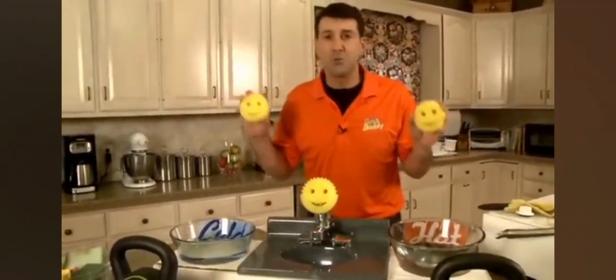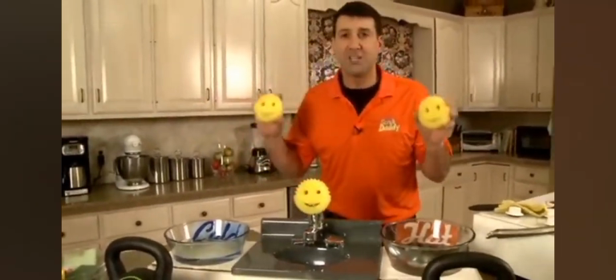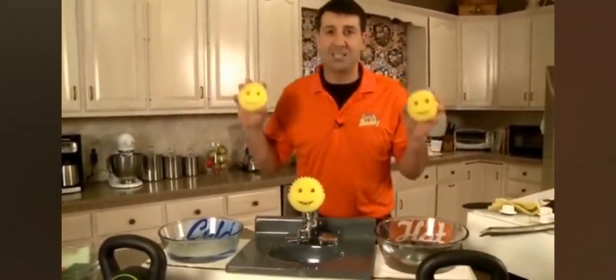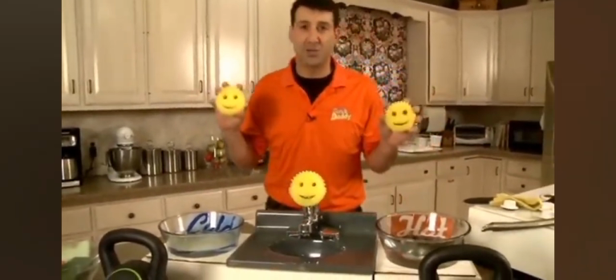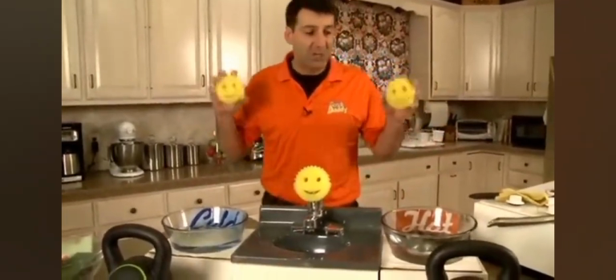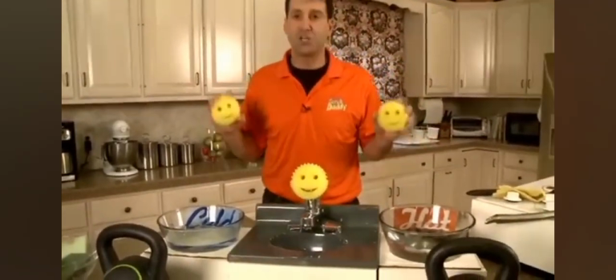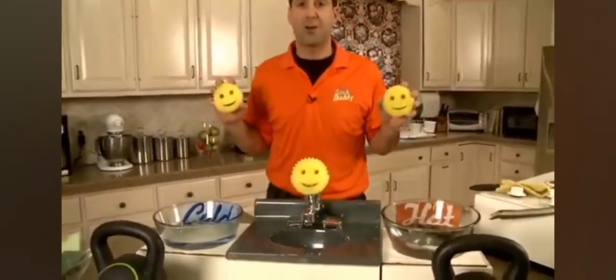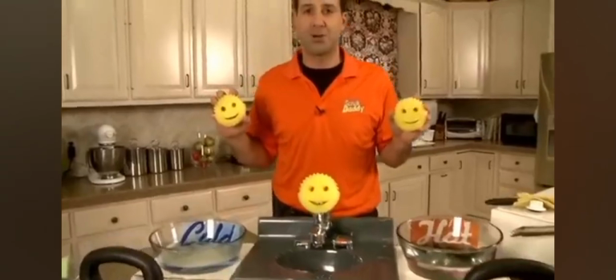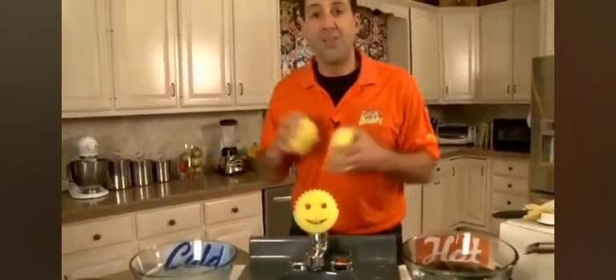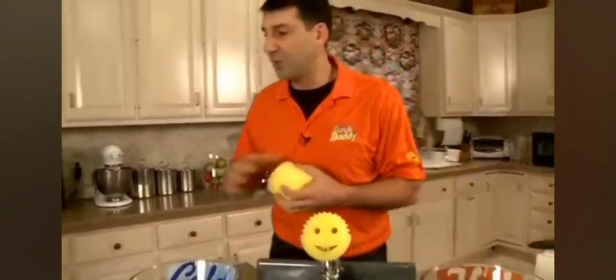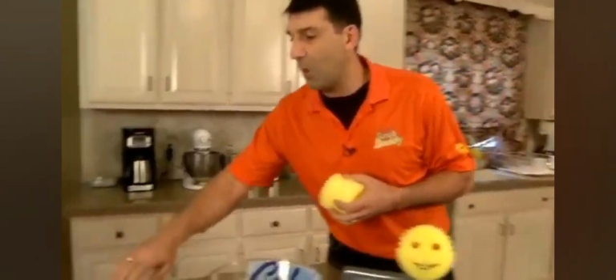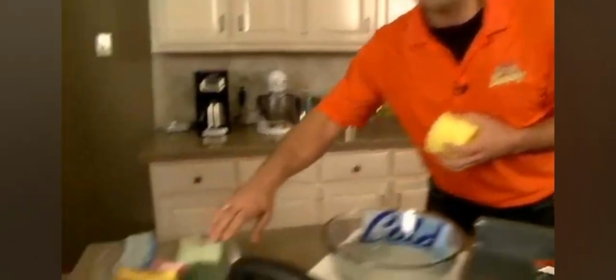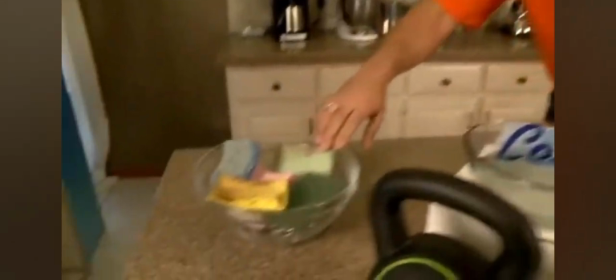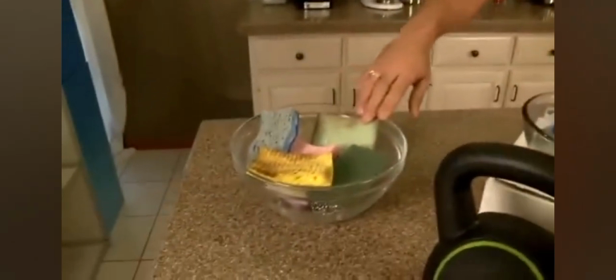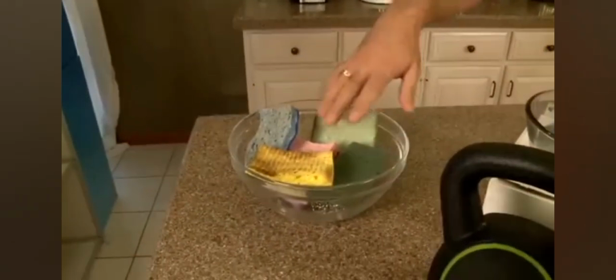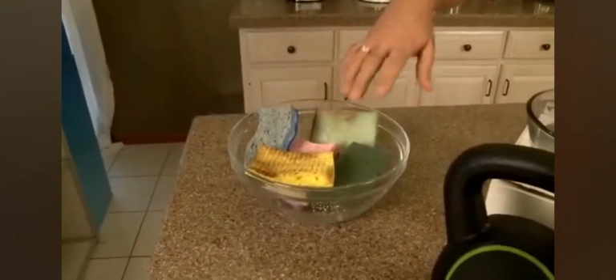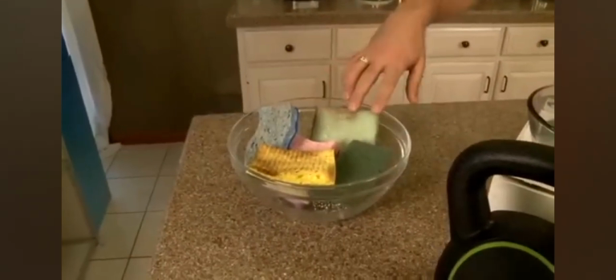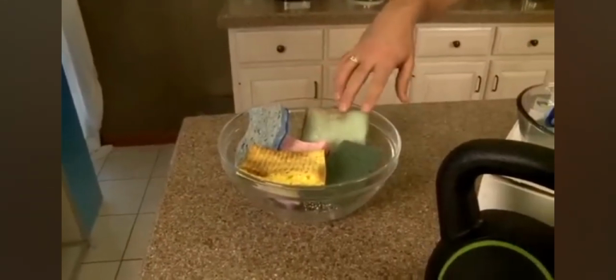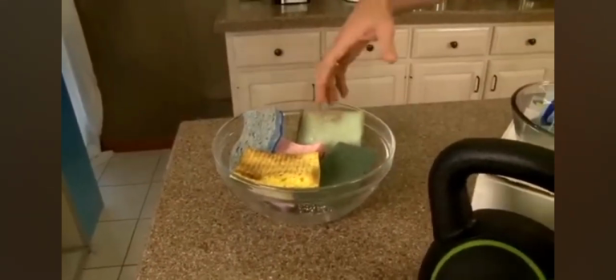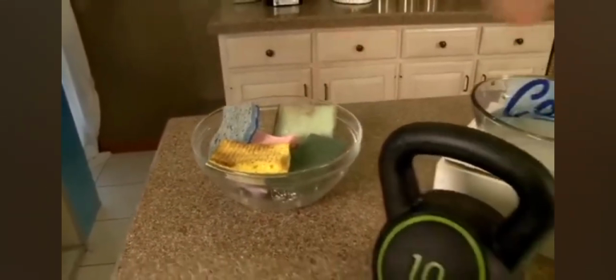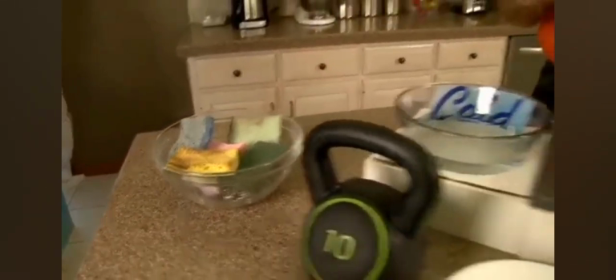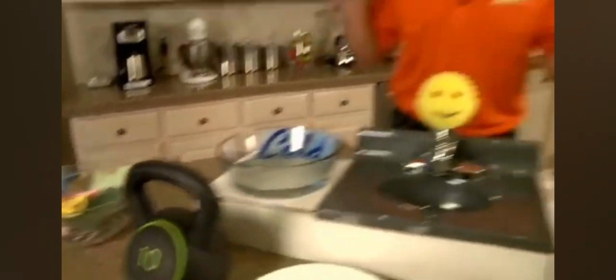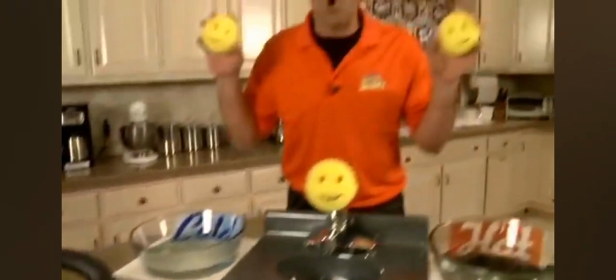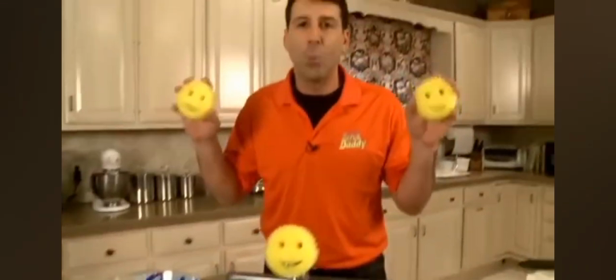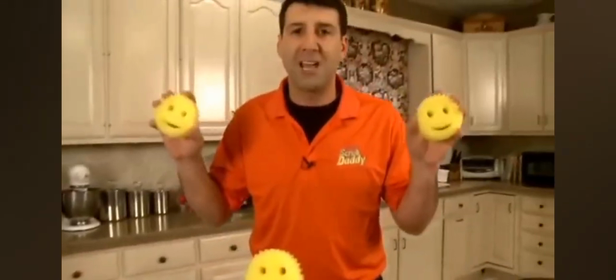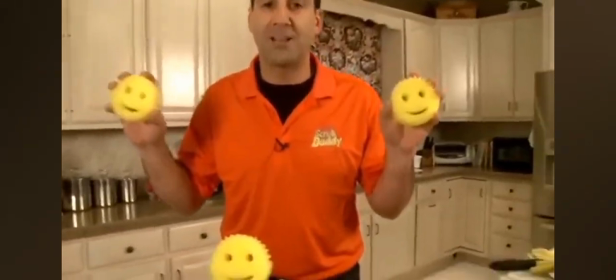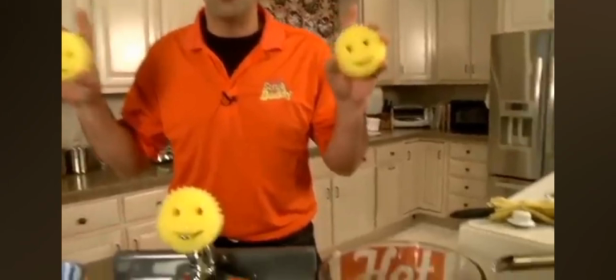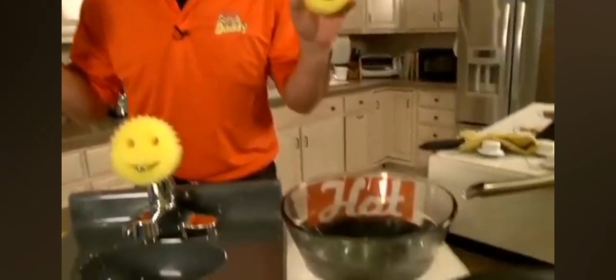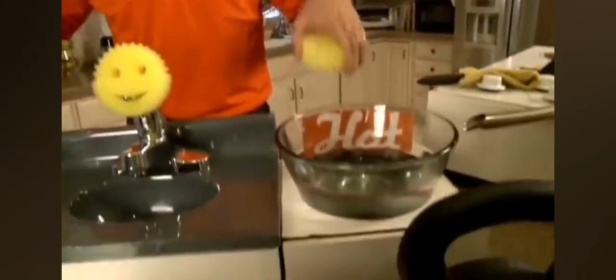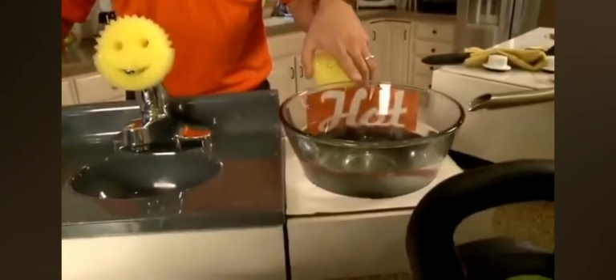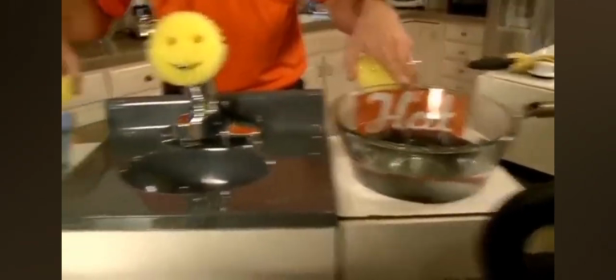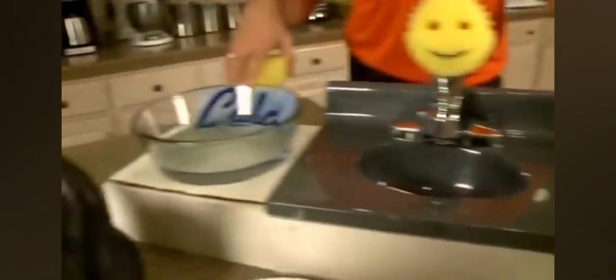Because Scrub Daddy changes its texture. Now I have a whole bunch of different scrubbers — some that have a rough side, some that have a soft side, some that are scratching. Scrub Daddy is an all-in-one safe product, and all you need to do is just change the temperature of your water.